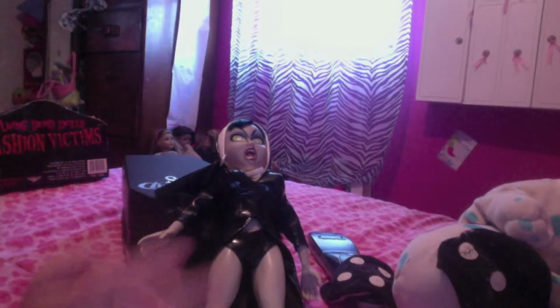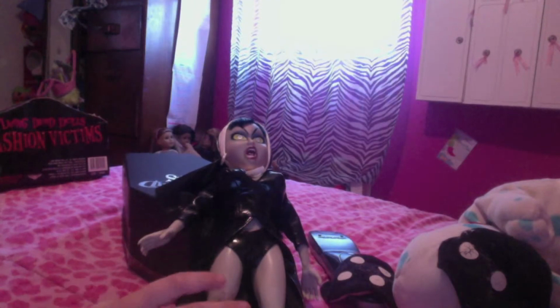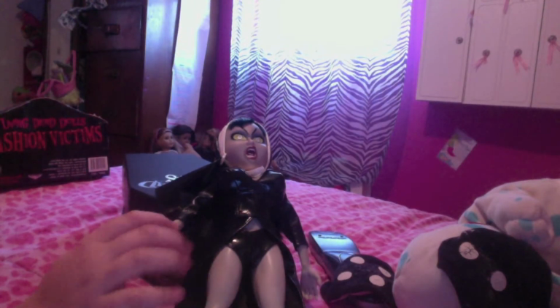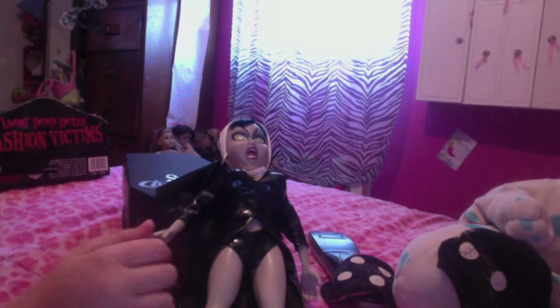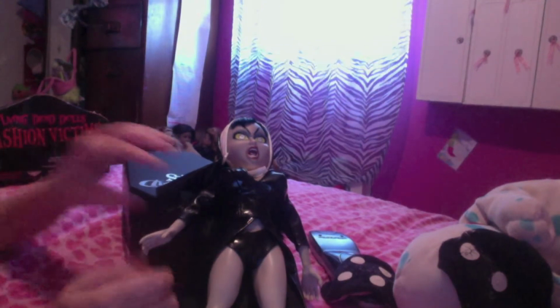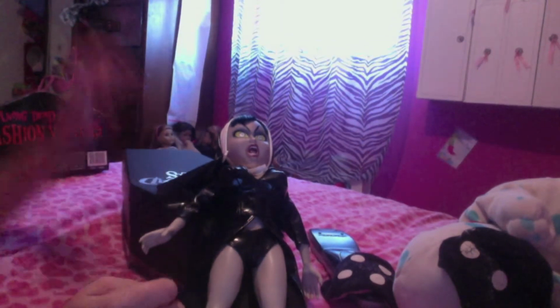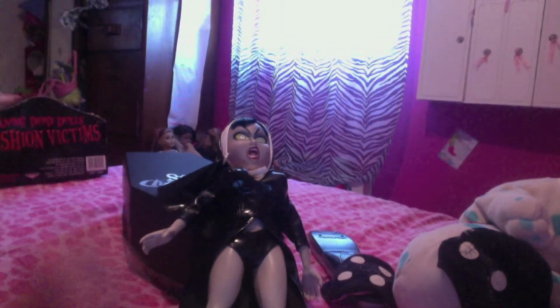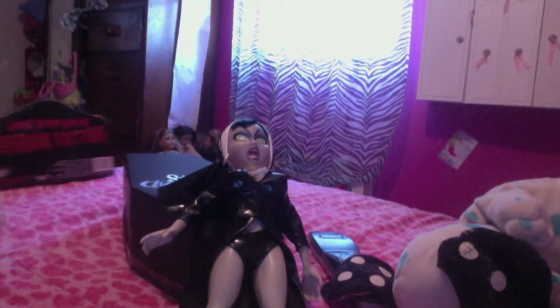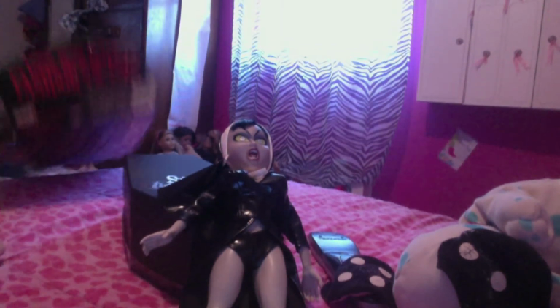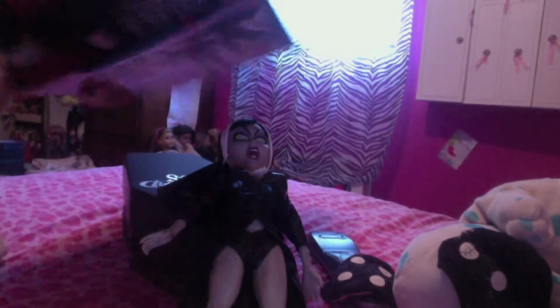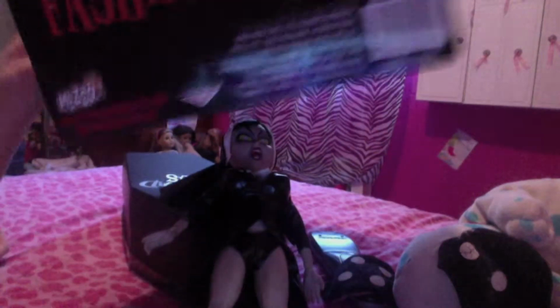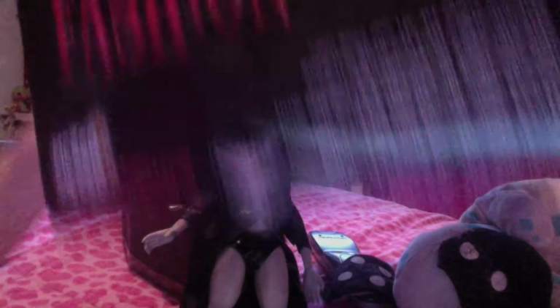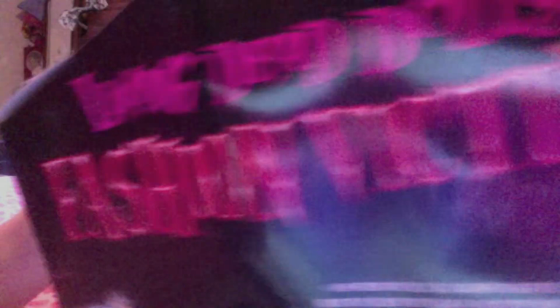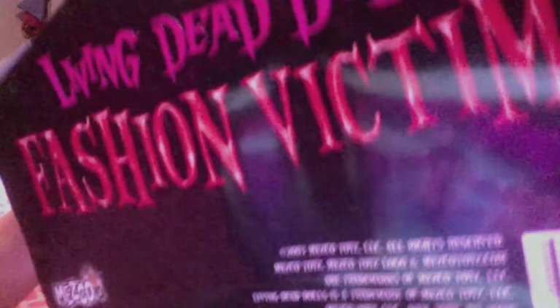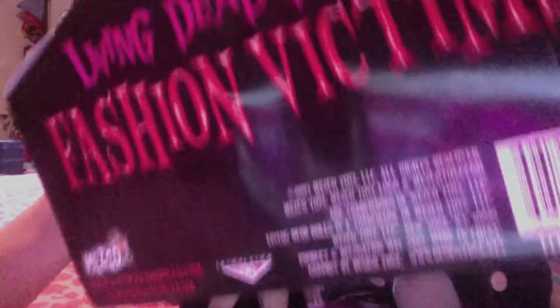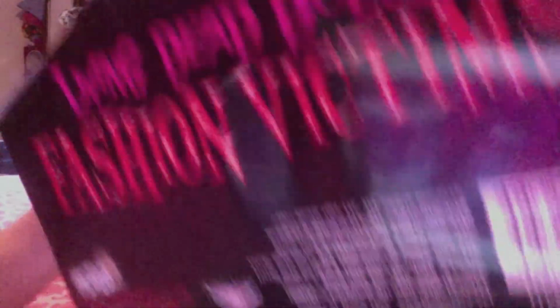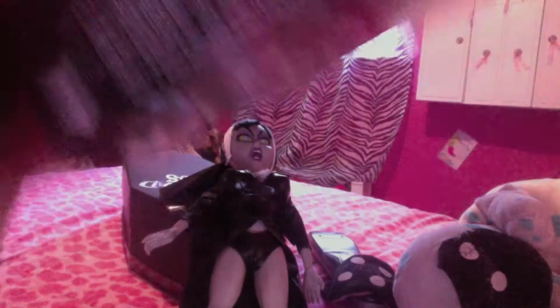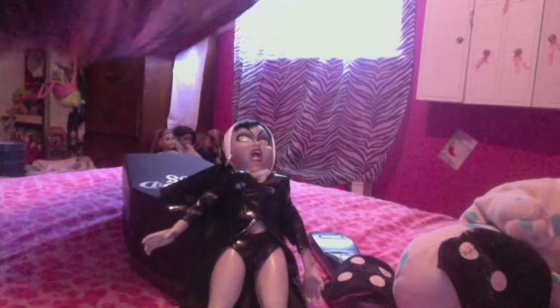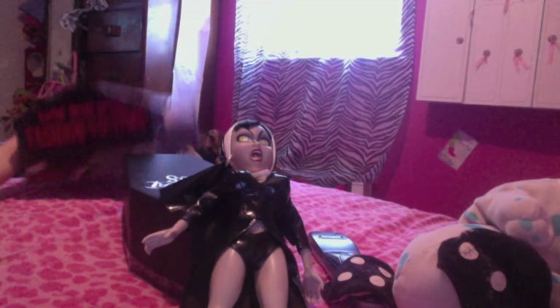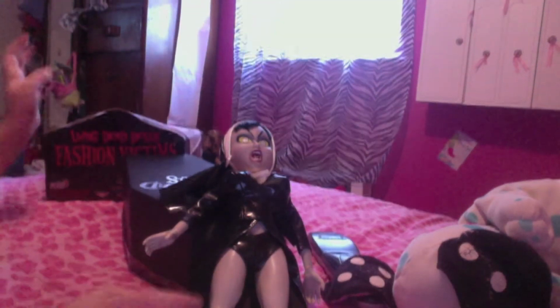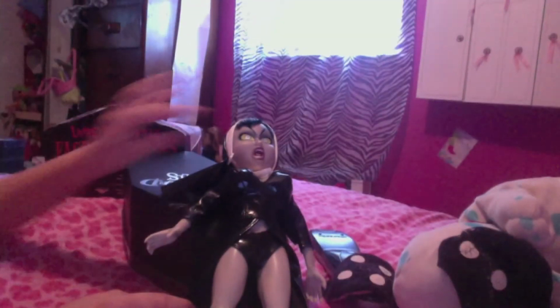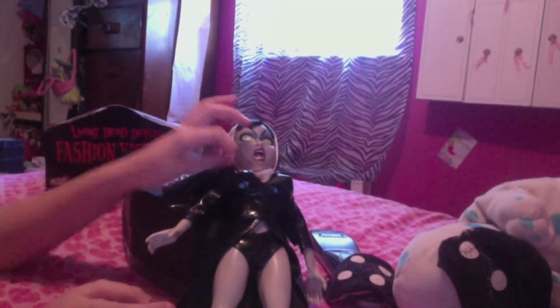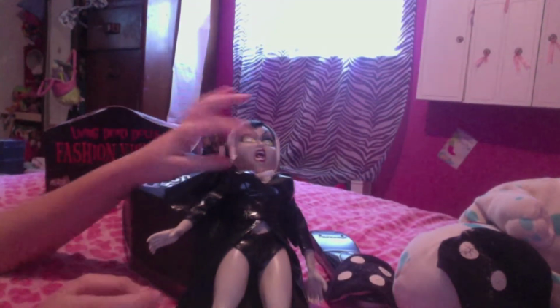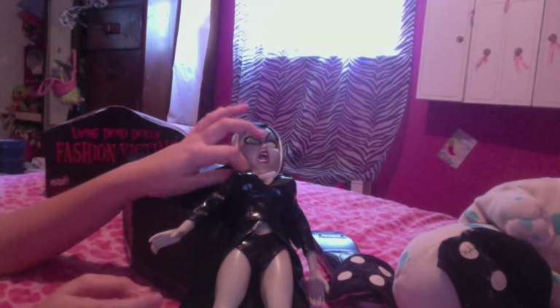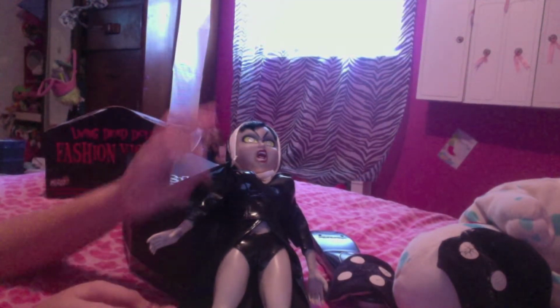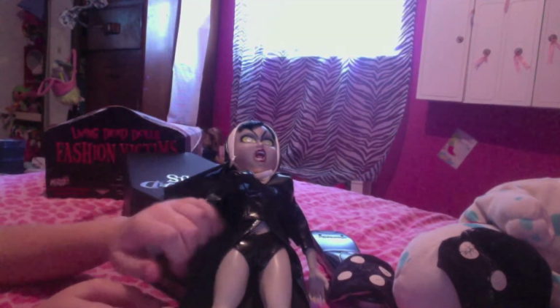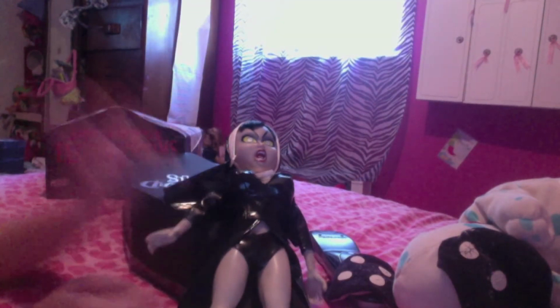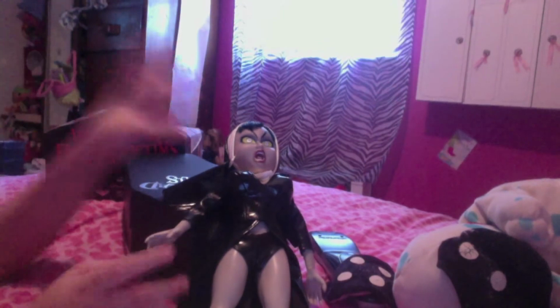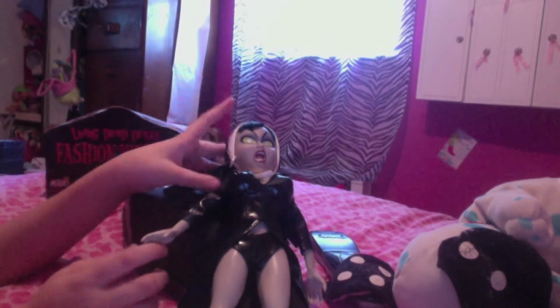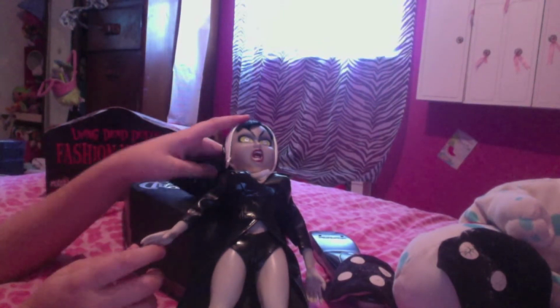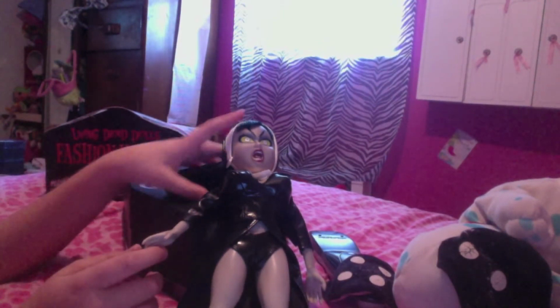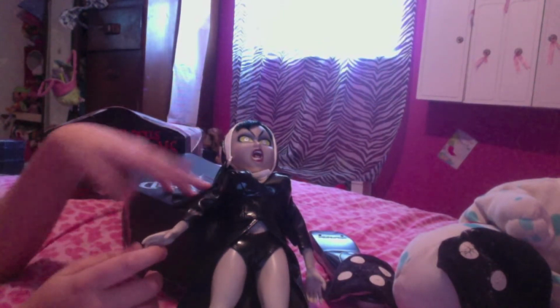Hey guys, it's Kelly Tan and today we're just going to be doing Part 2 of Living Dead Doll Fashion Victim Lilith from My Life. She's in her Sunday best, or what I call her, more of like a nun outfit.